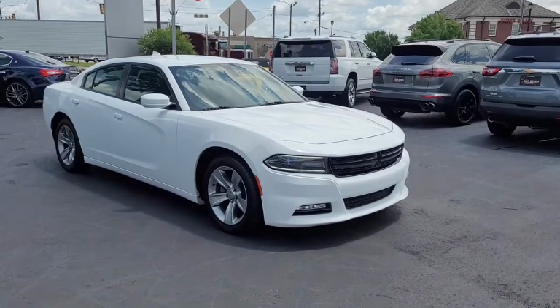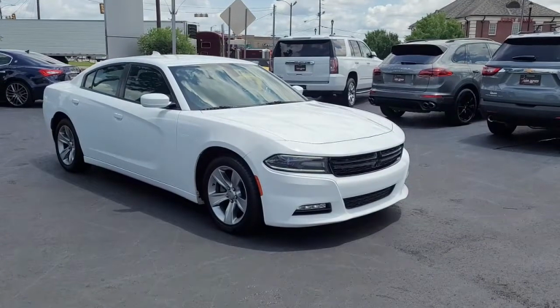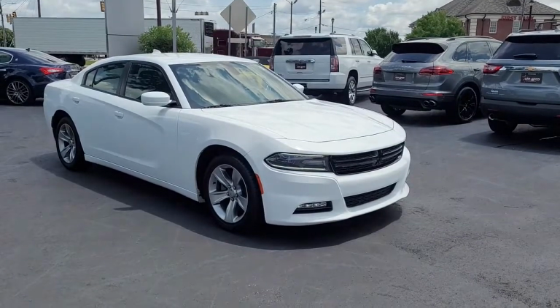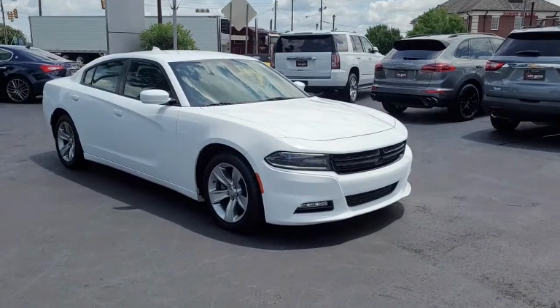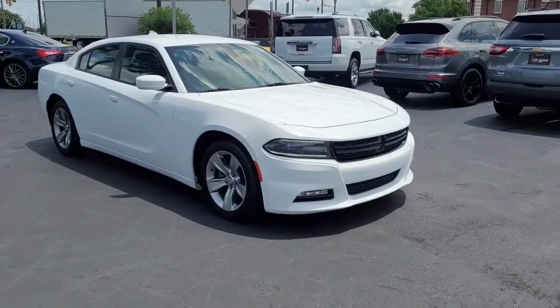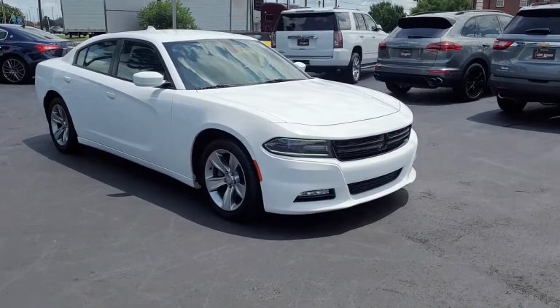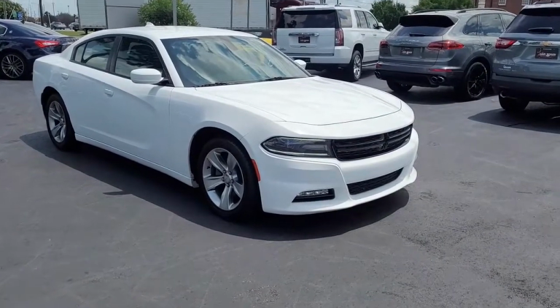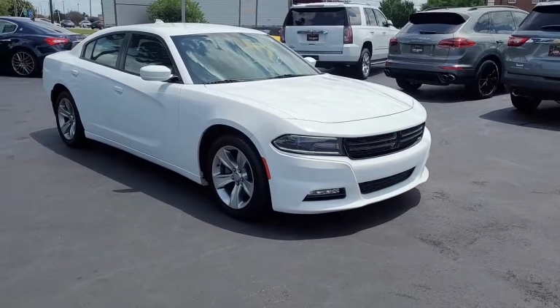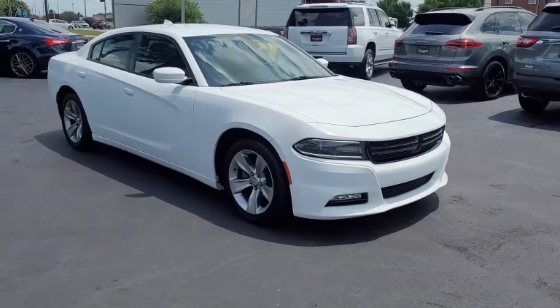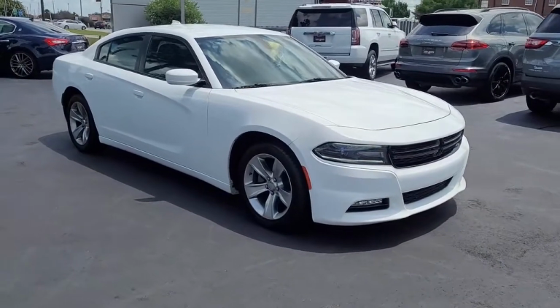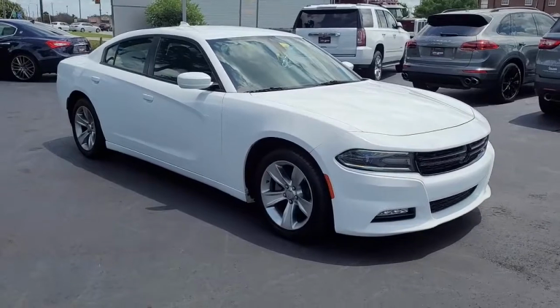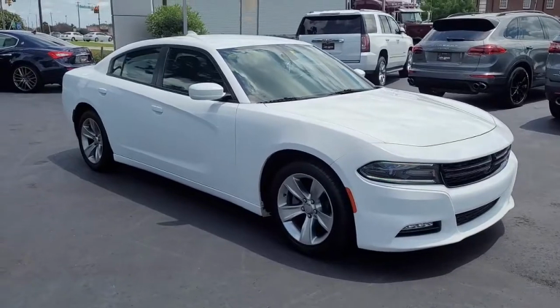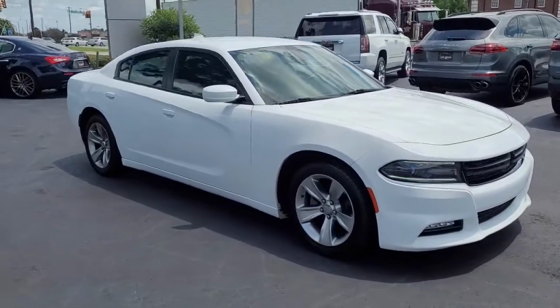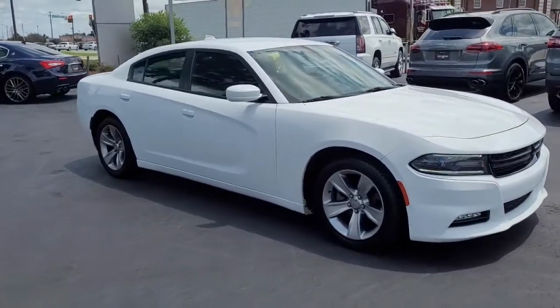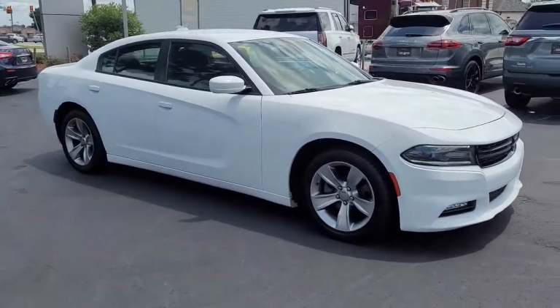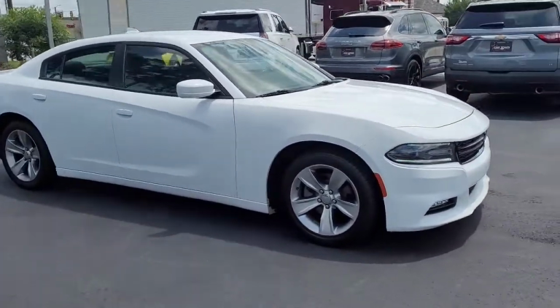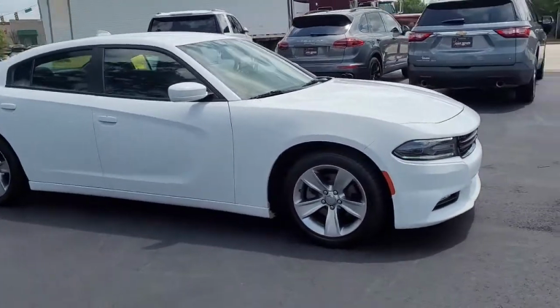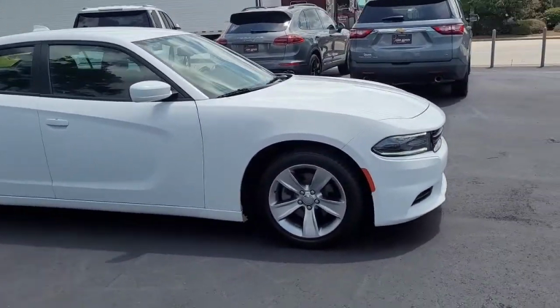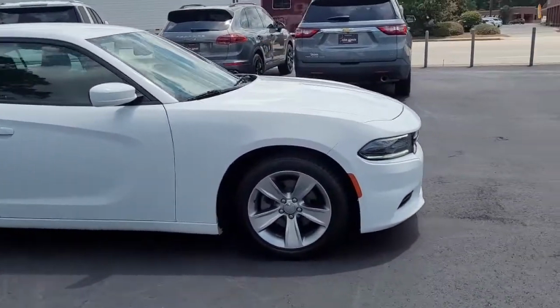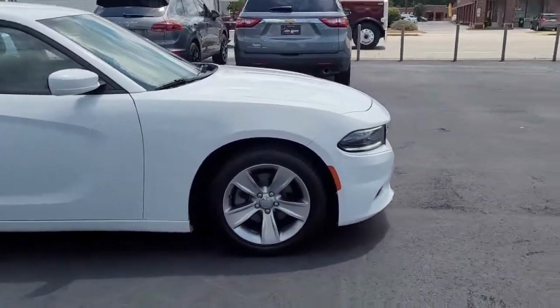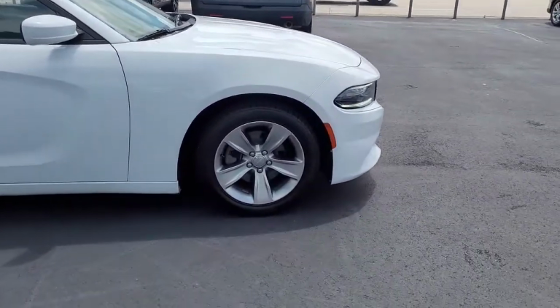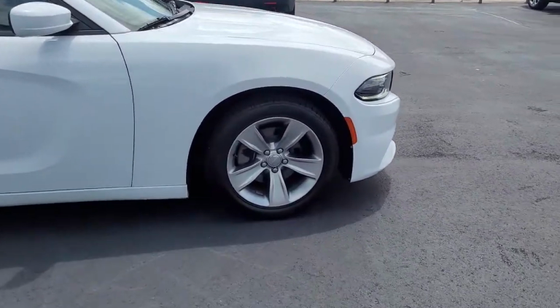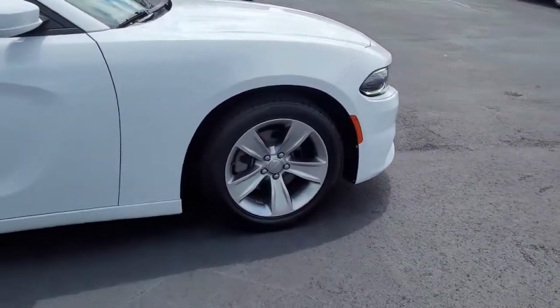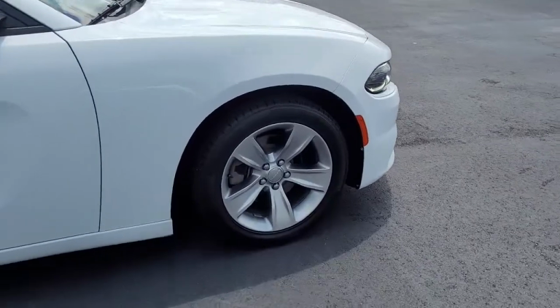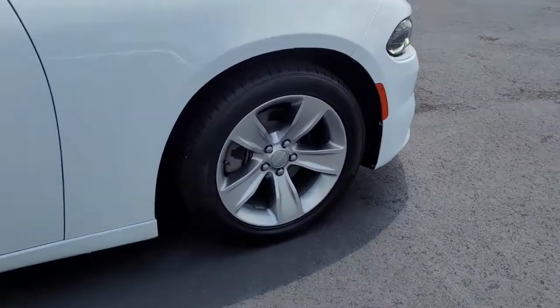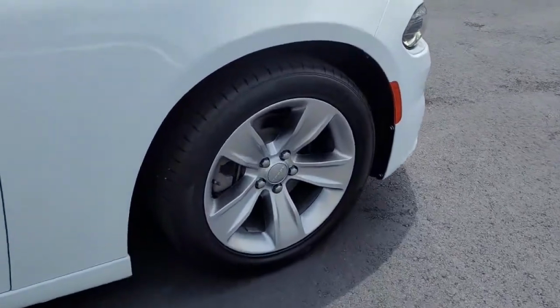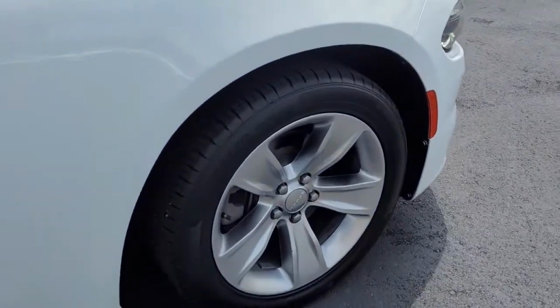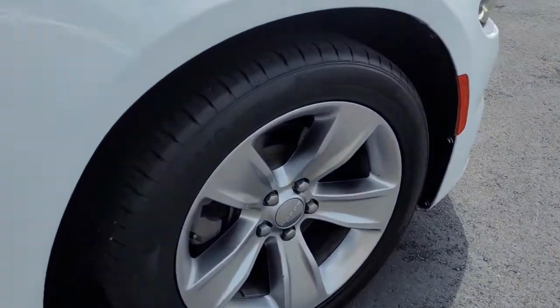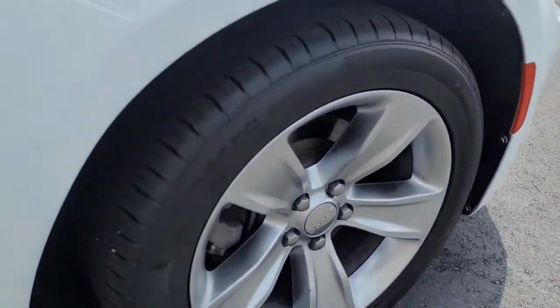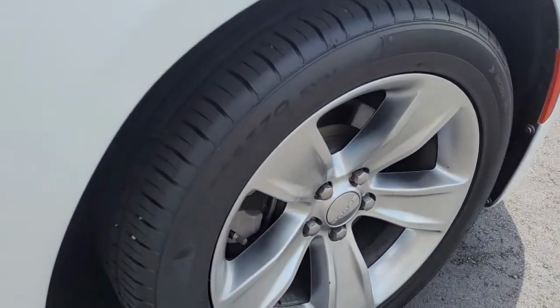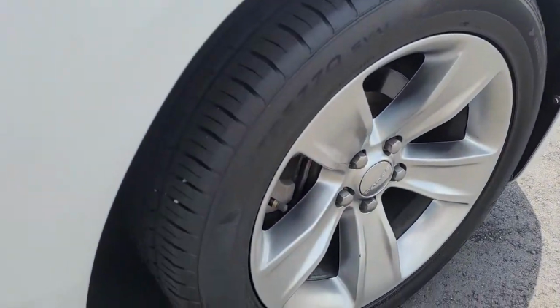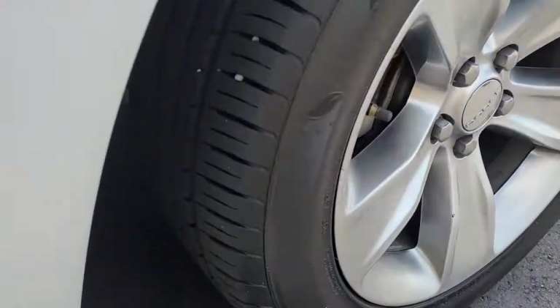Welcome to Cartown Kia's Florence Used Car Inventory Video Series. This is a 2017 Dodge Charger here at Cartown Kia. I want to walk around this vehicle and let you get a good look at it — see the condition it's in and what it has to offer.